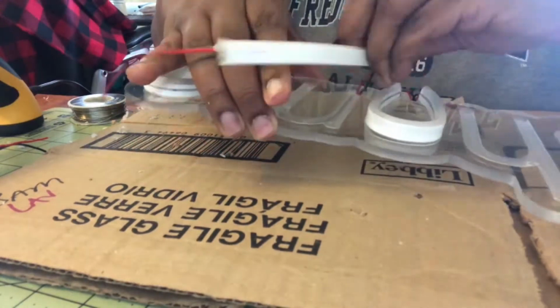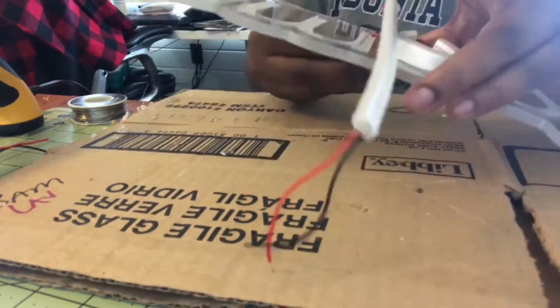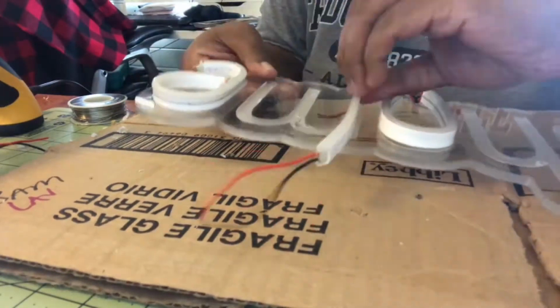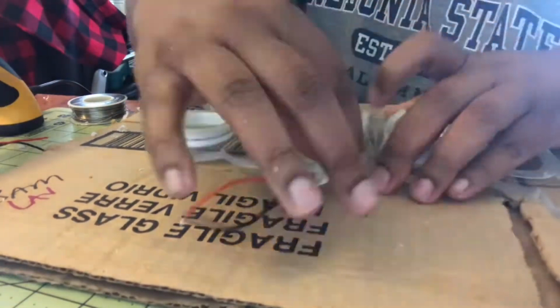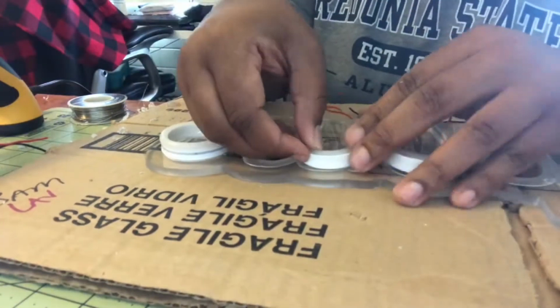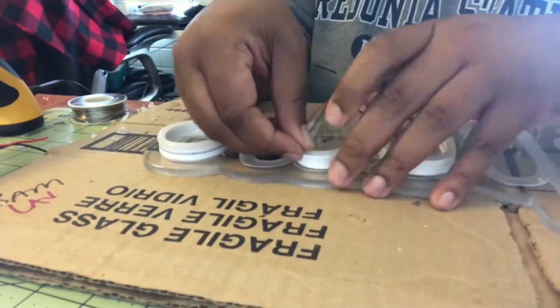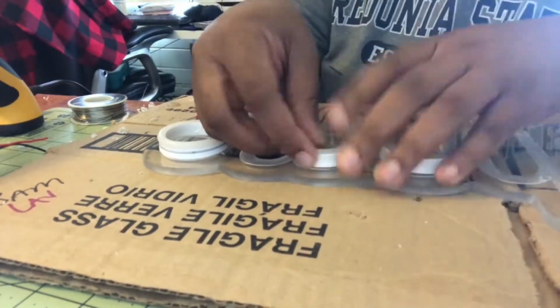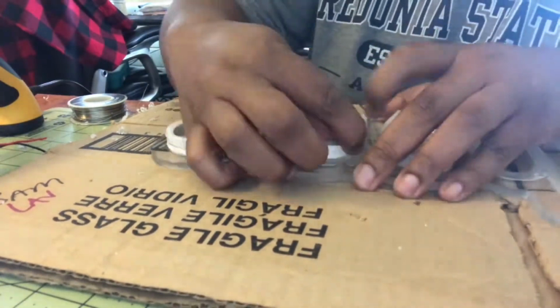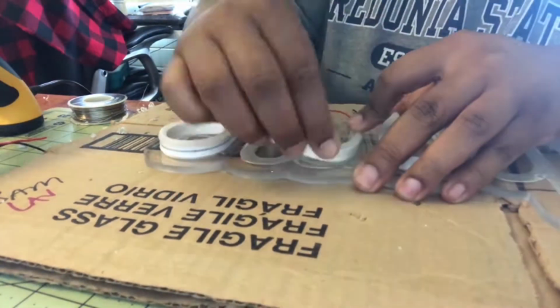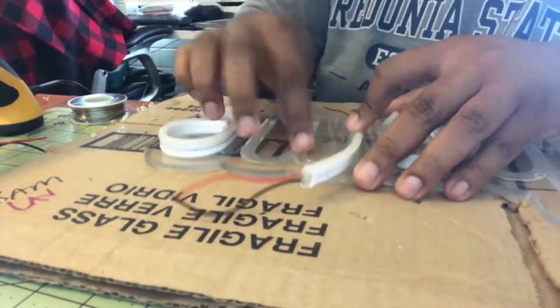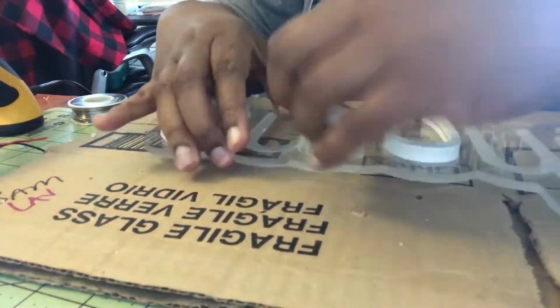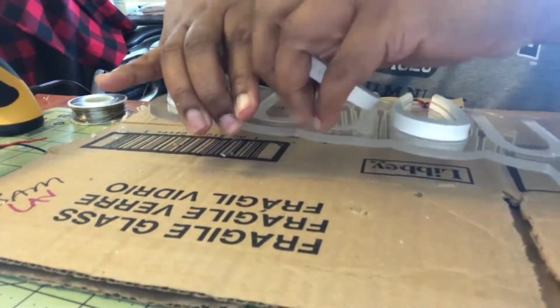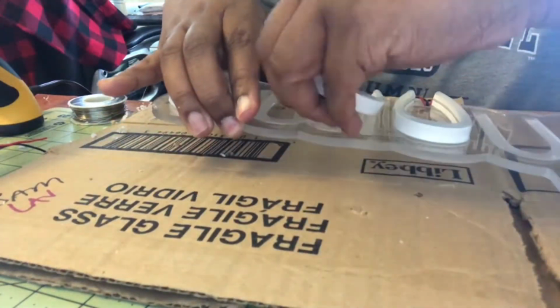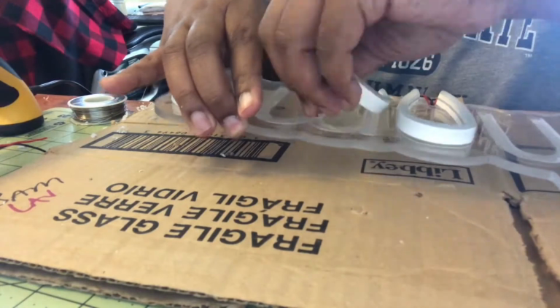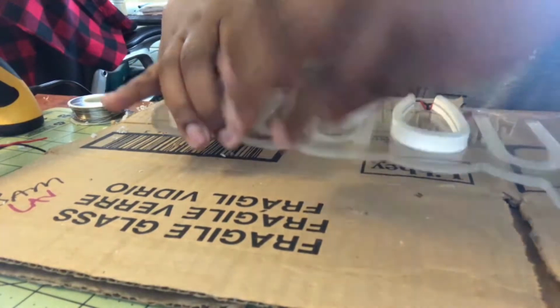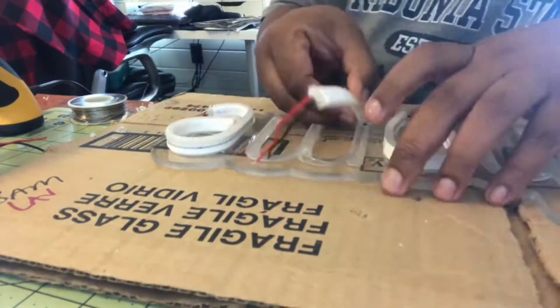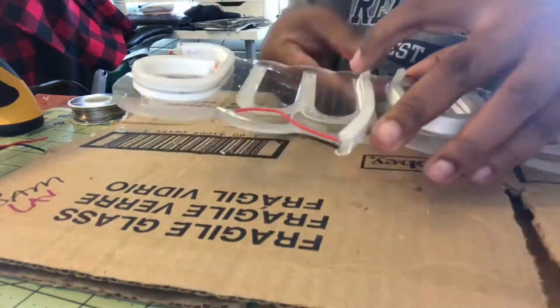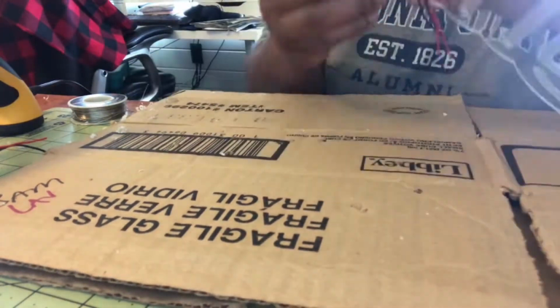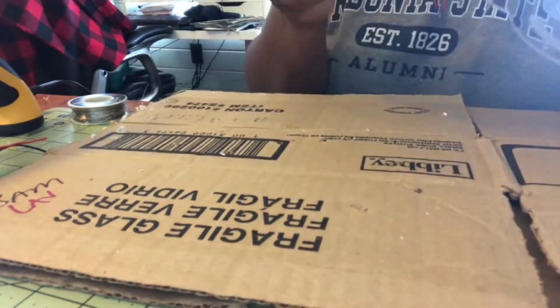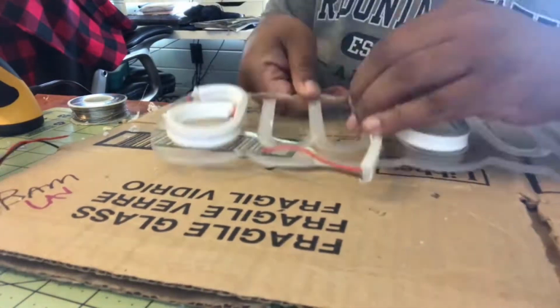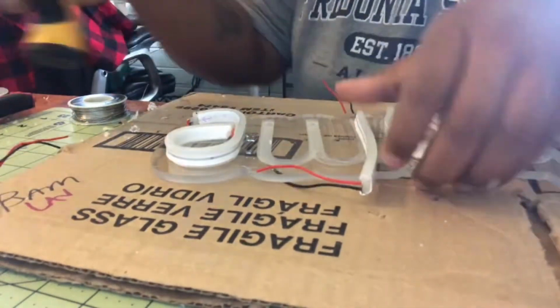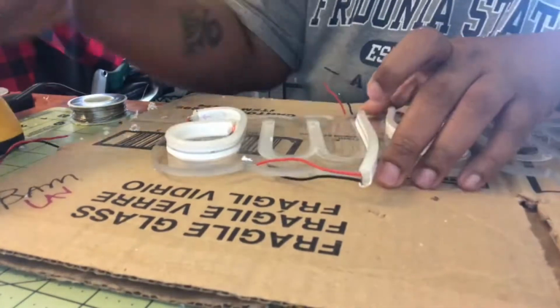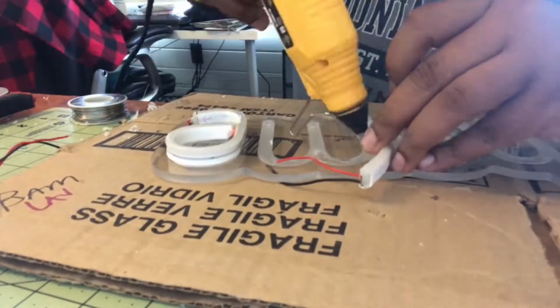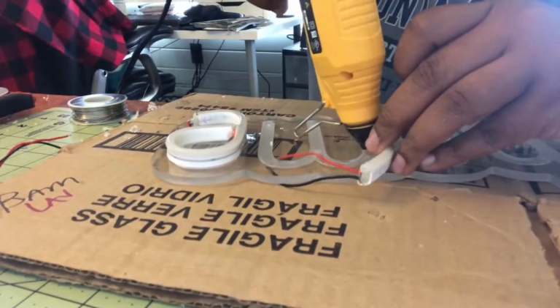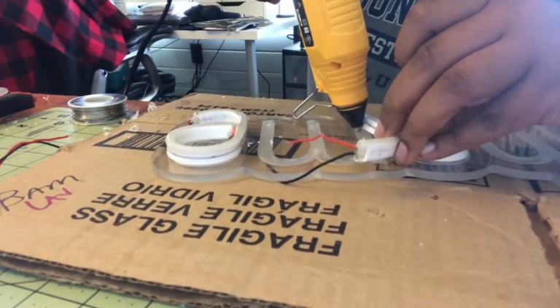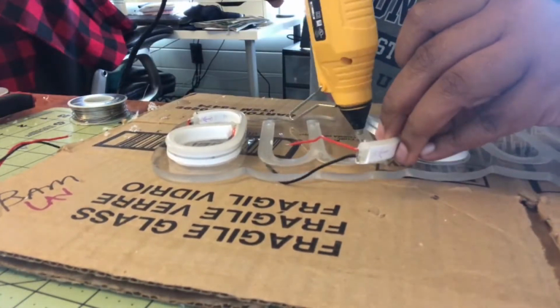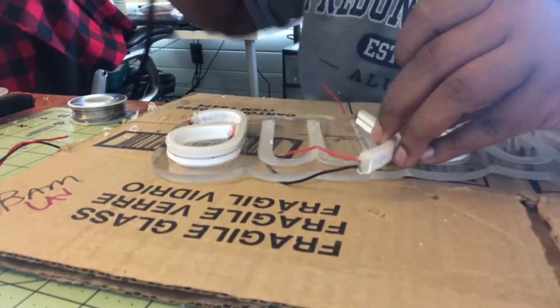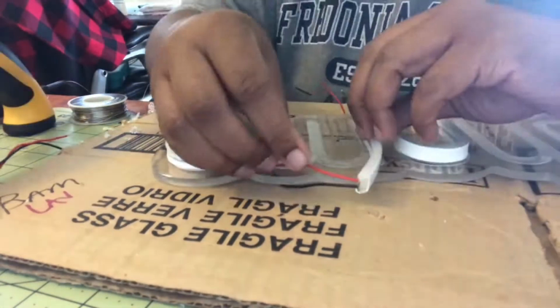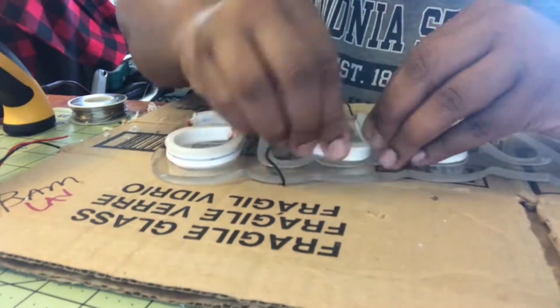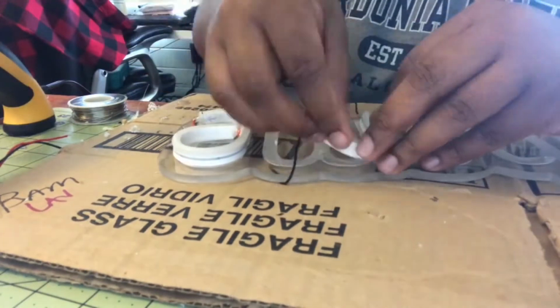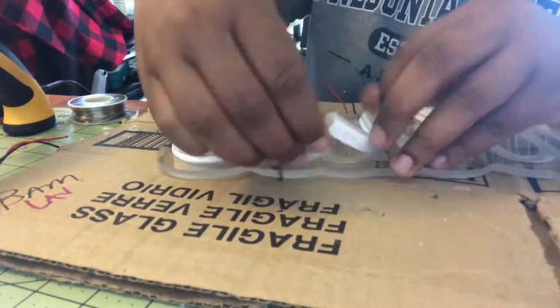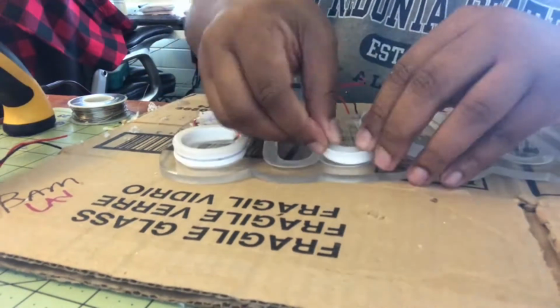Here I'm just testing and pushing them through the holes as I glue them down, so I know and can make it easy for myself to solder the connections on the back.